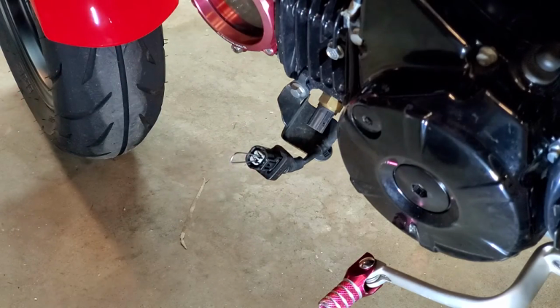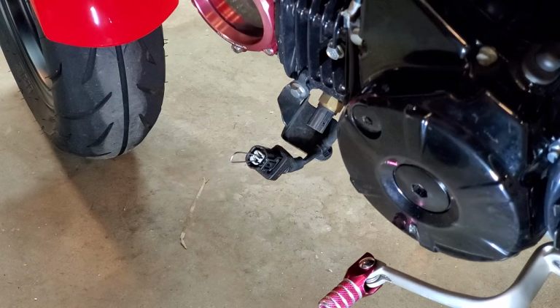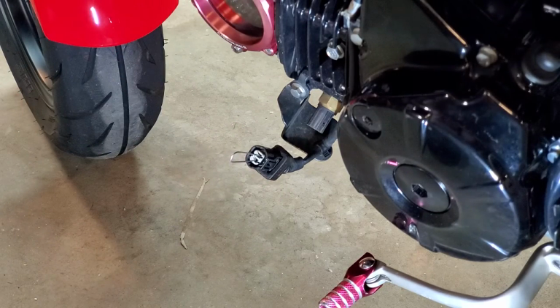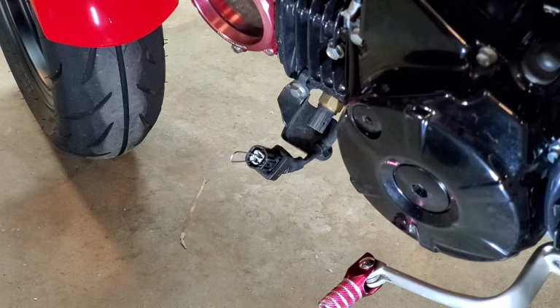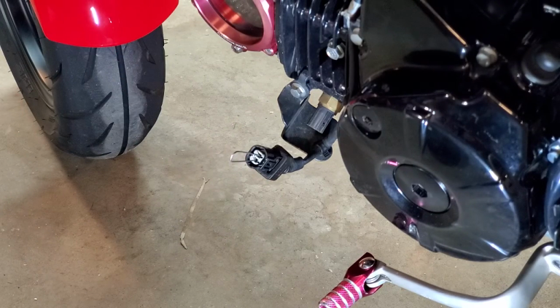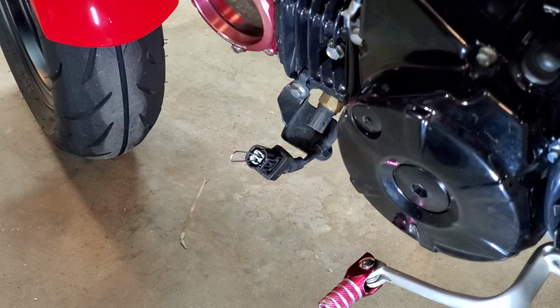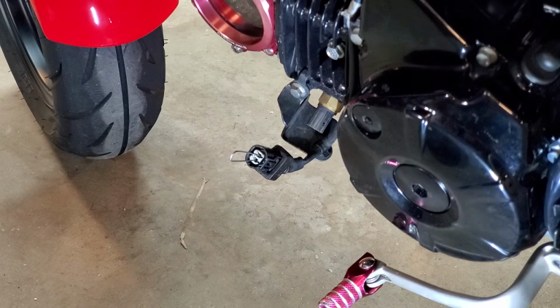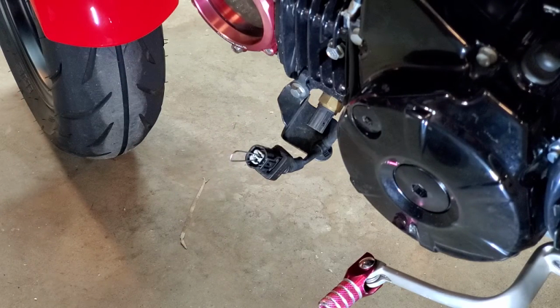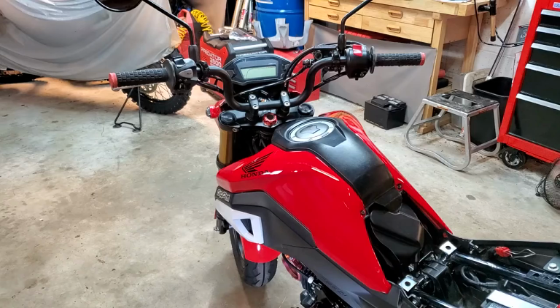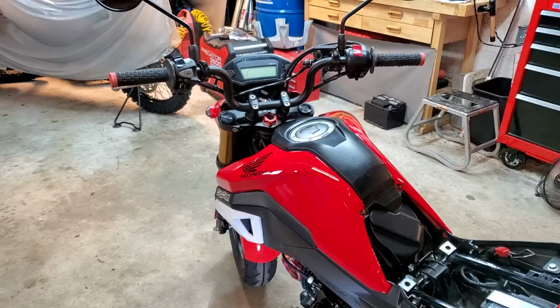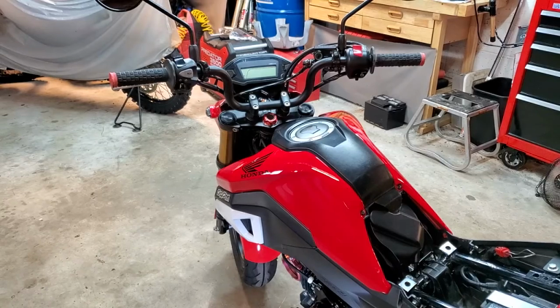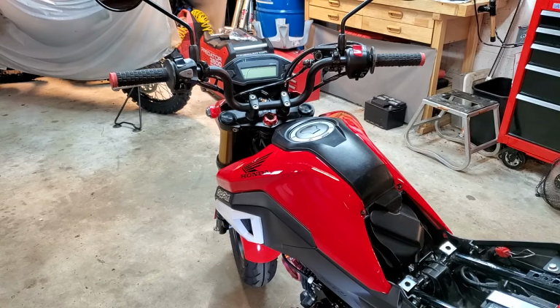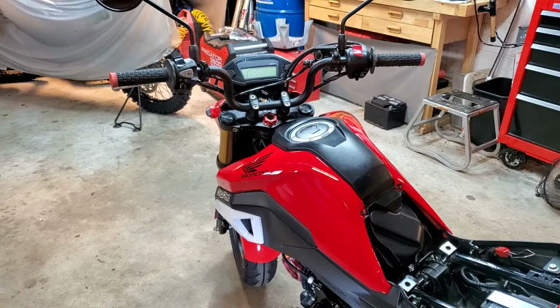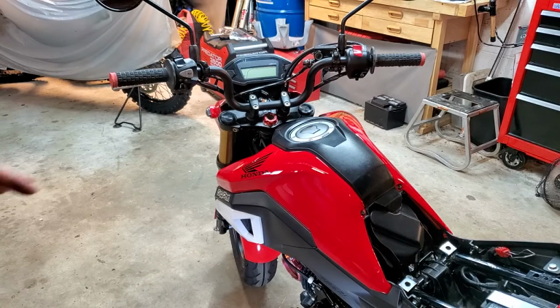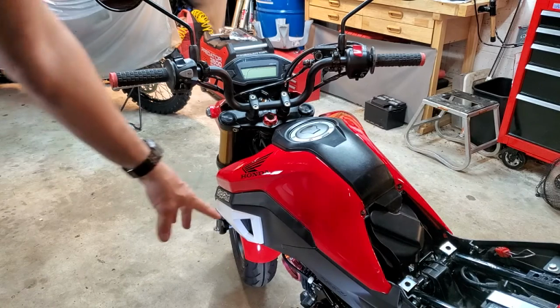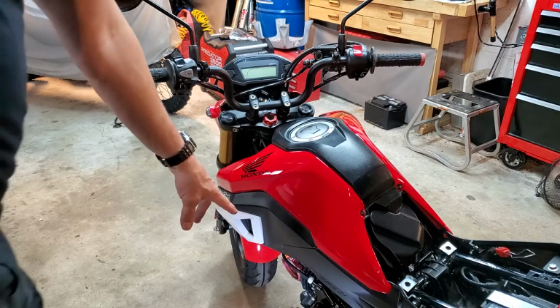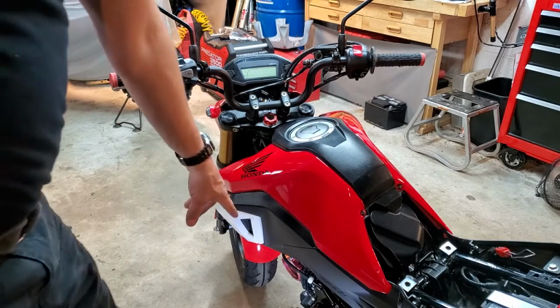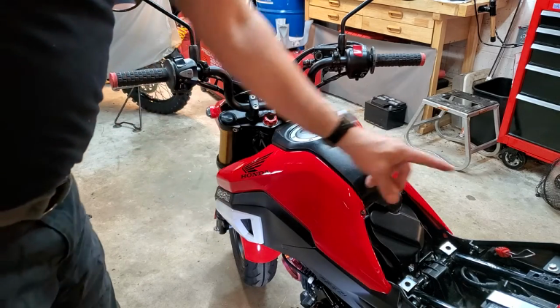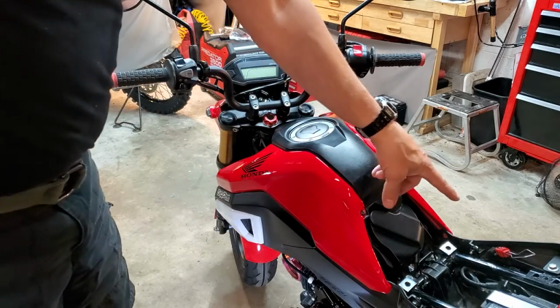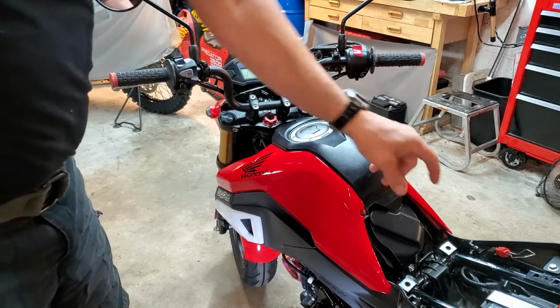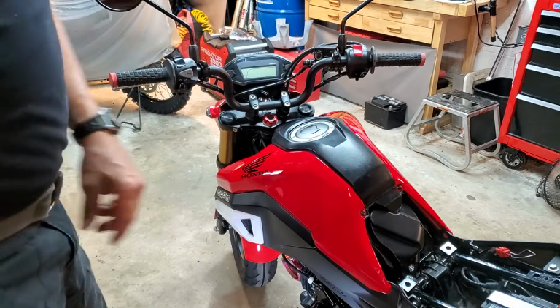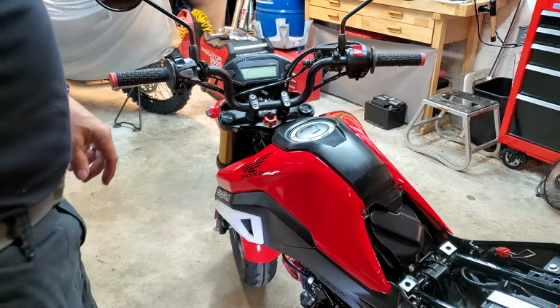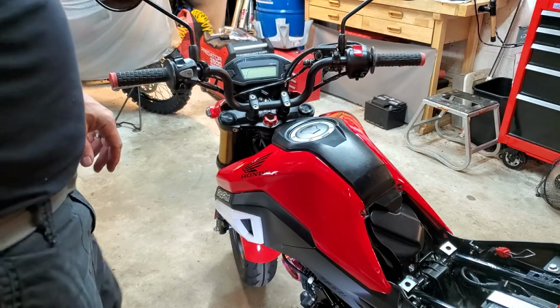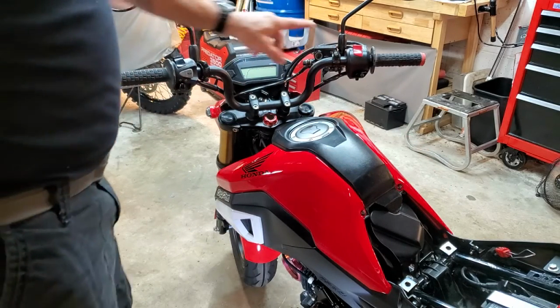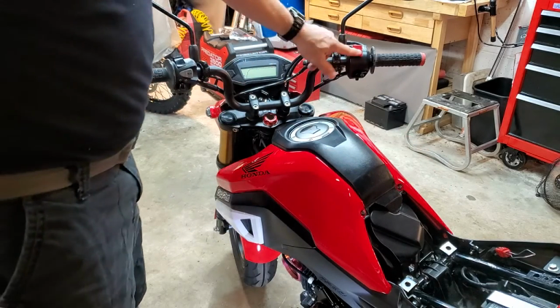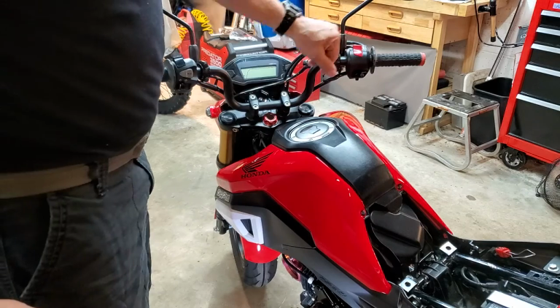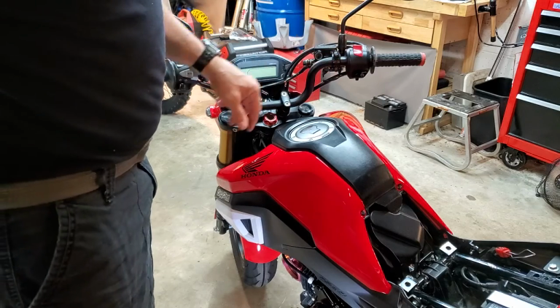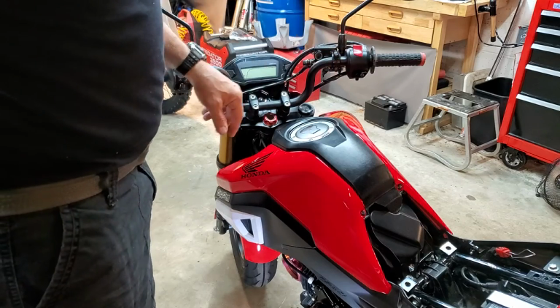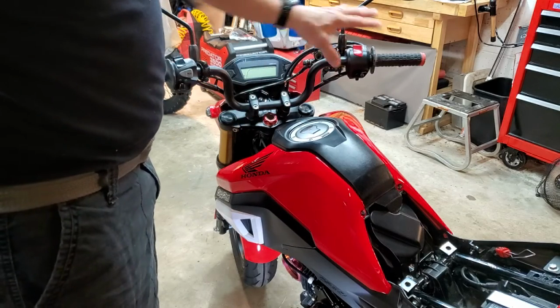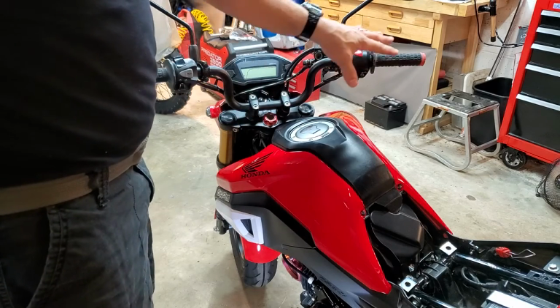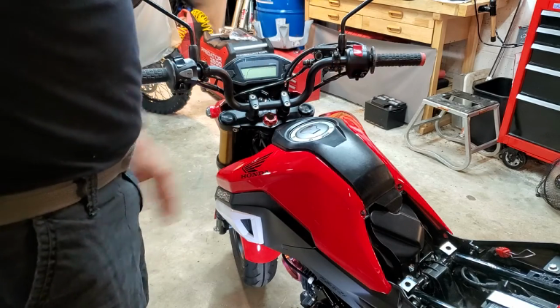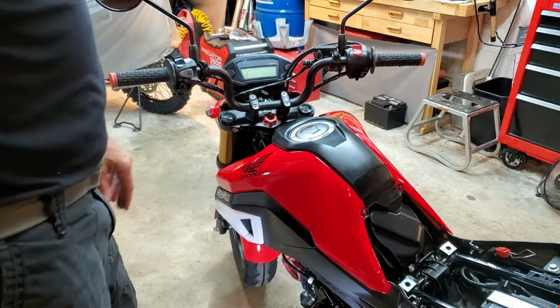Now we'll come up to the ignition switch. Make sure you've got it jumped there and jumped there. Make sure your kill switch is in the run position. We do not touch the throttle this time.